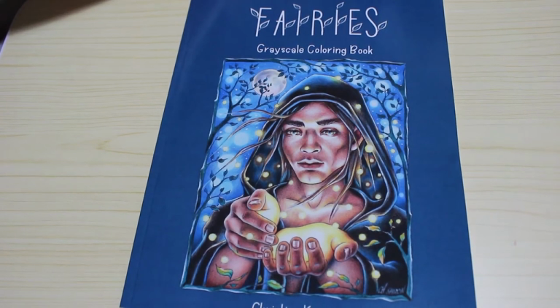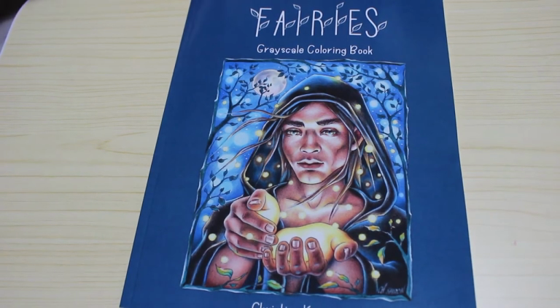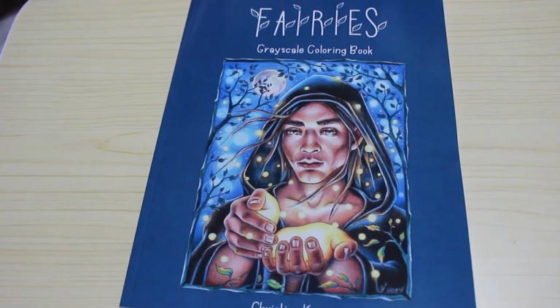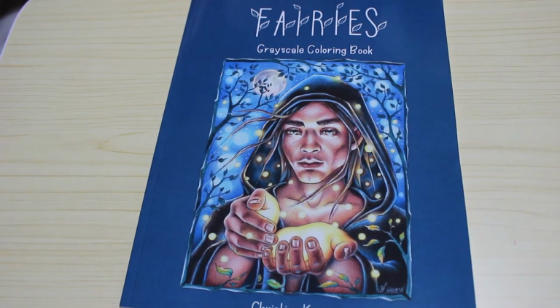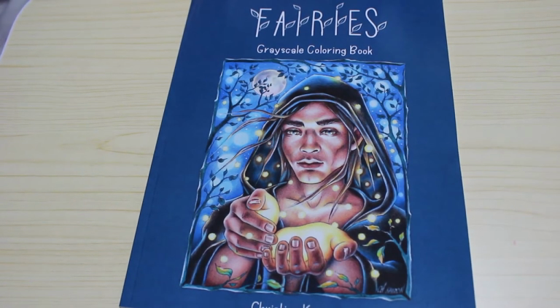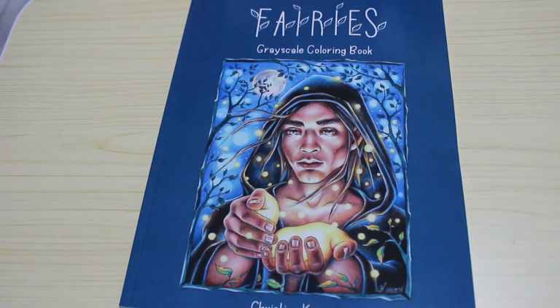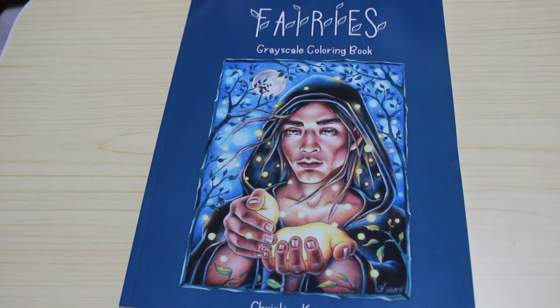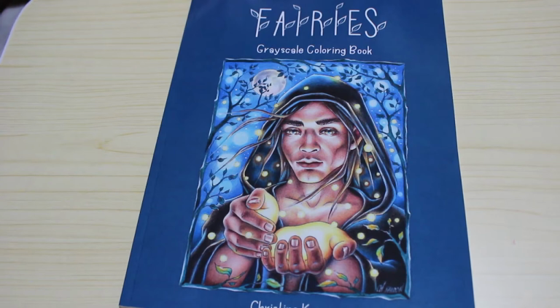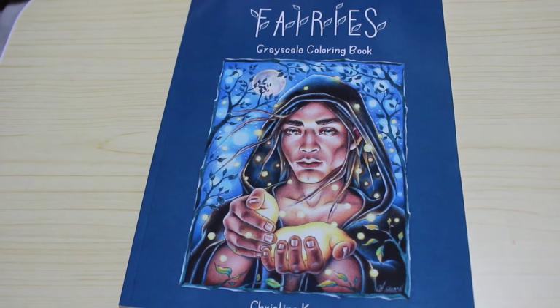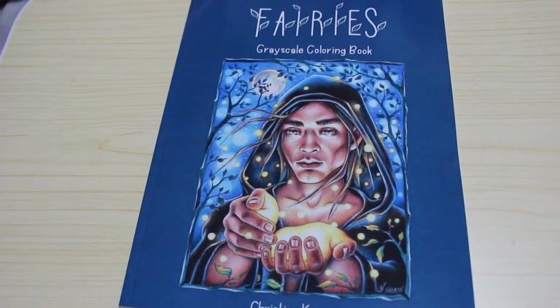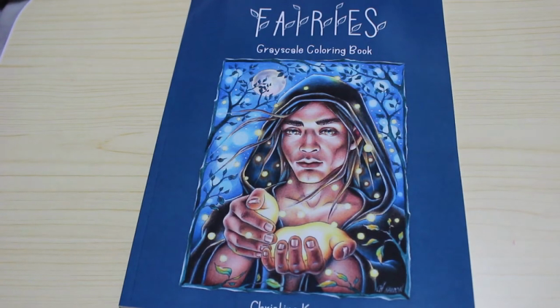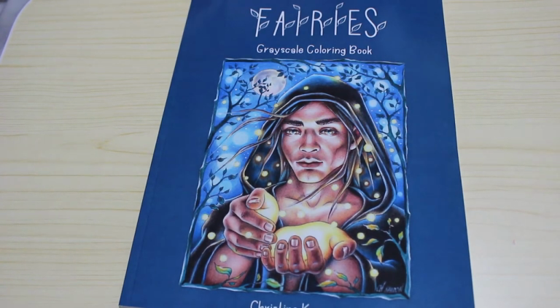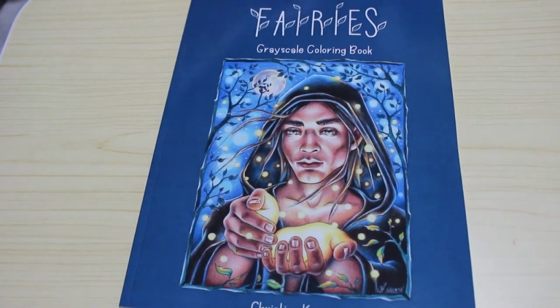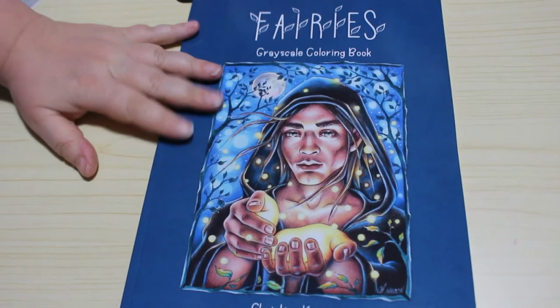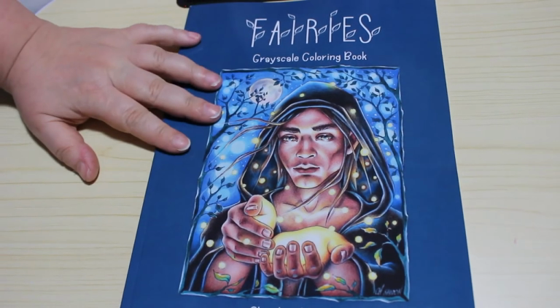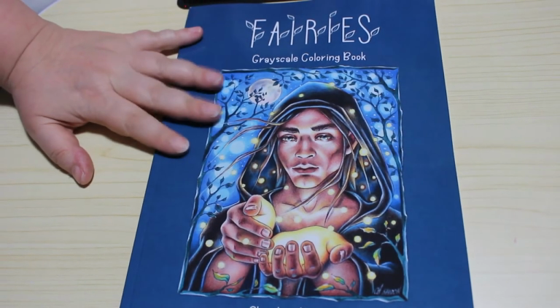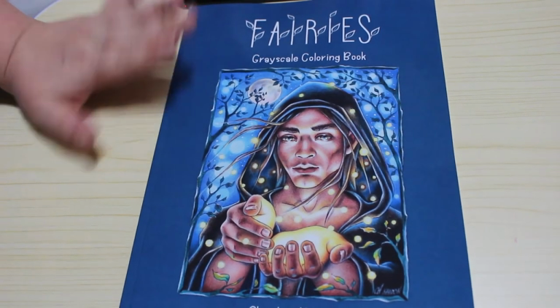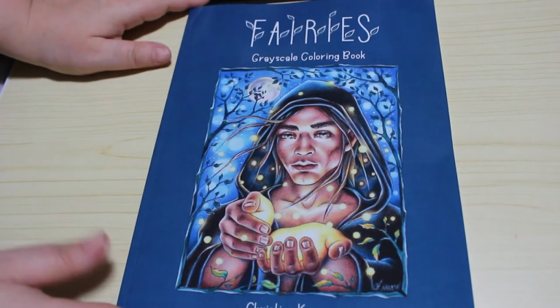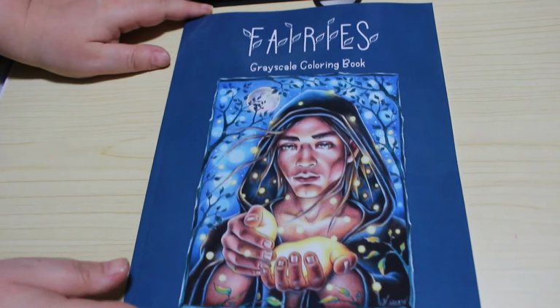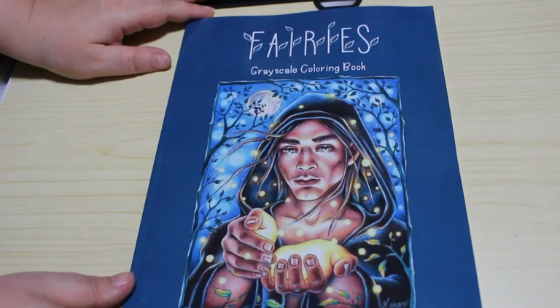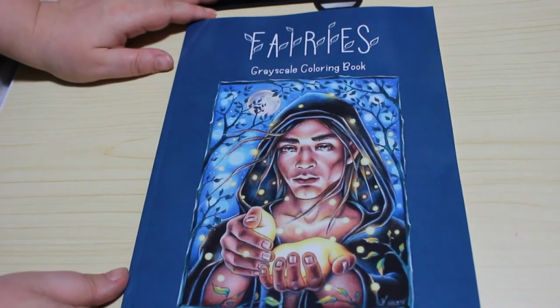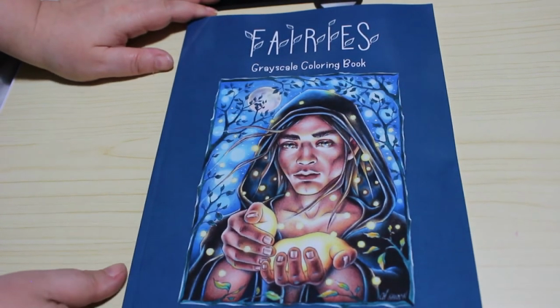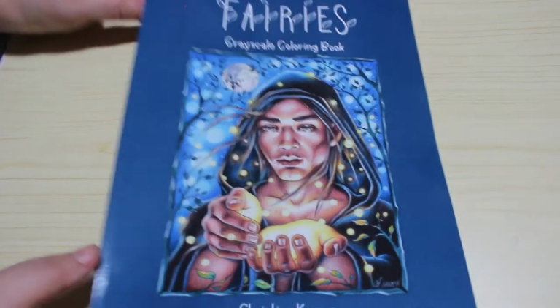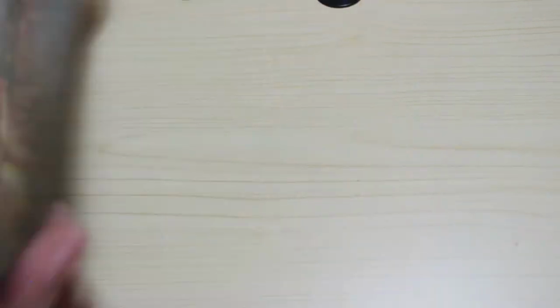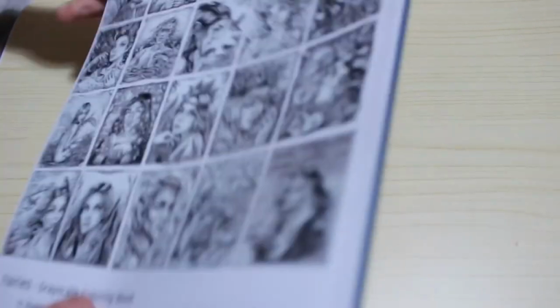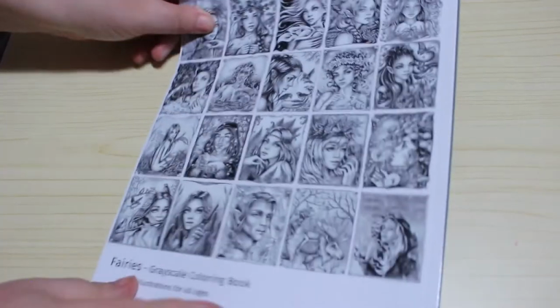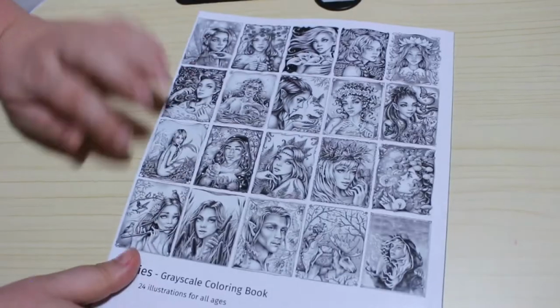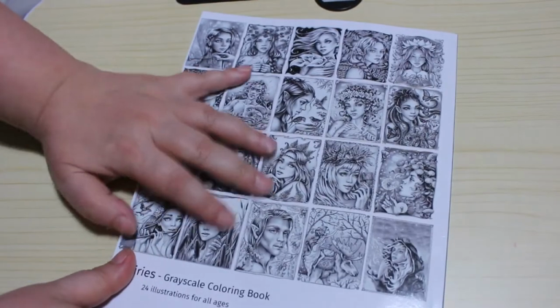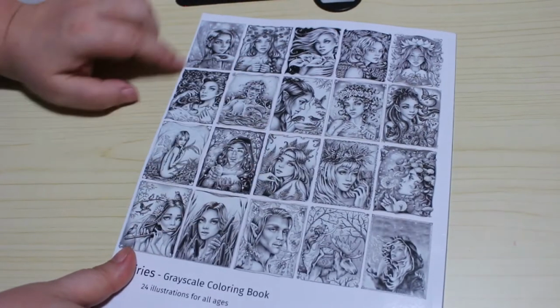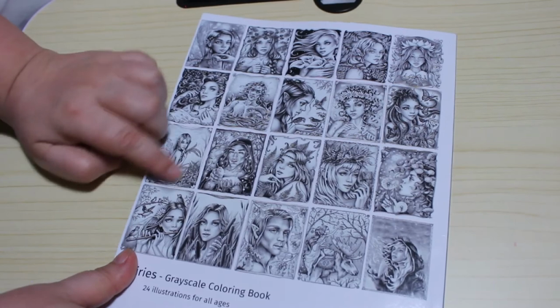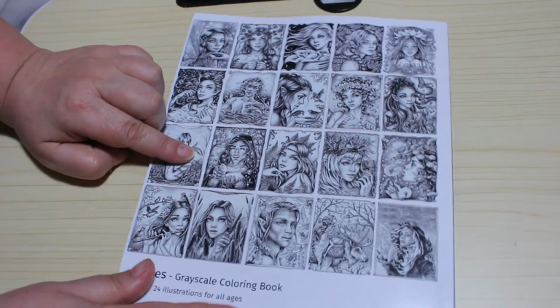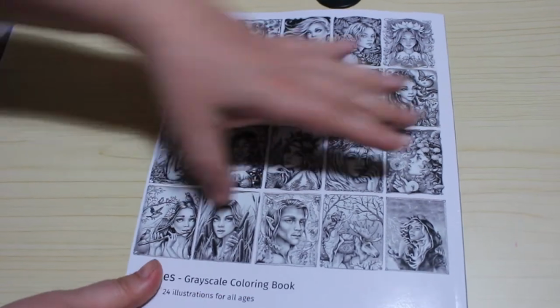I thought I'd do a flip through. I haven't looked through it yet, so I can let you know what I think as we go through it. This was the first one I've got of hers — I'll be getting some more shortly. So there's the front cover. Her art is stunning, and the back cover shows you a thumbnail of each image.